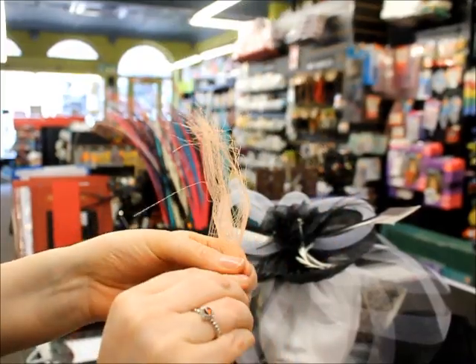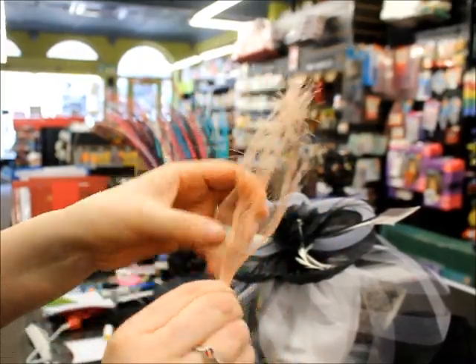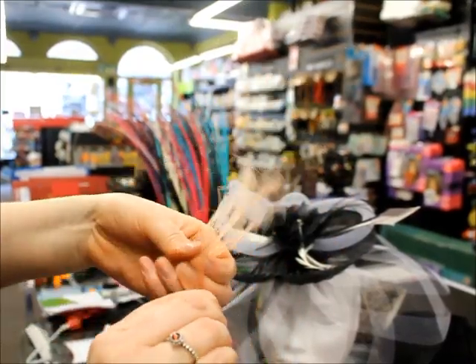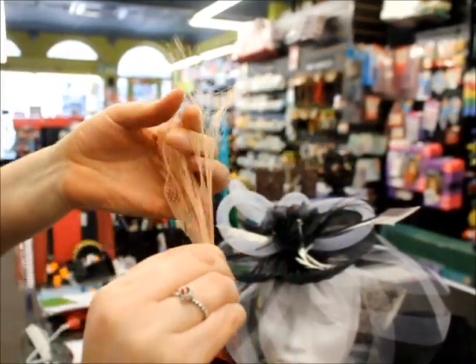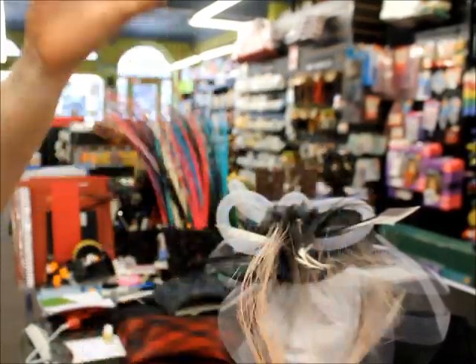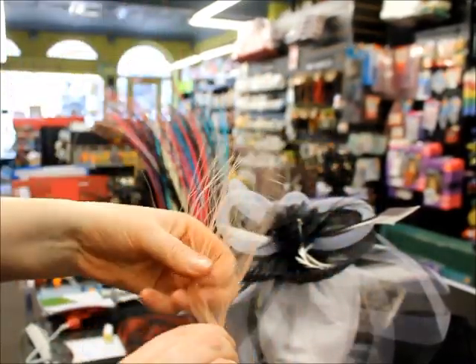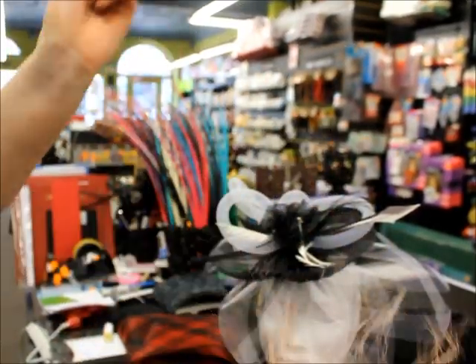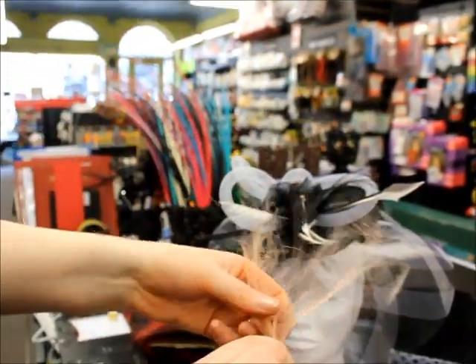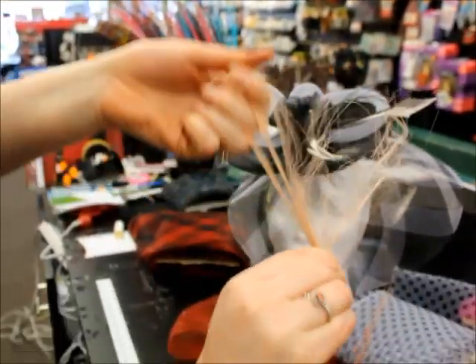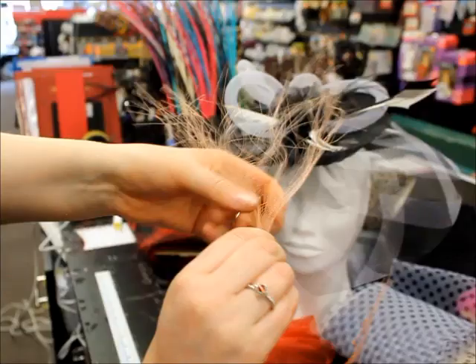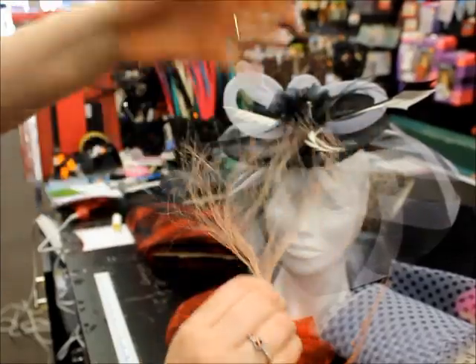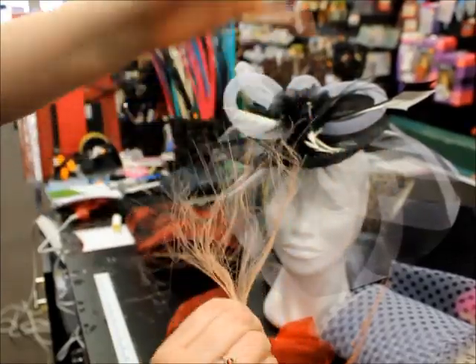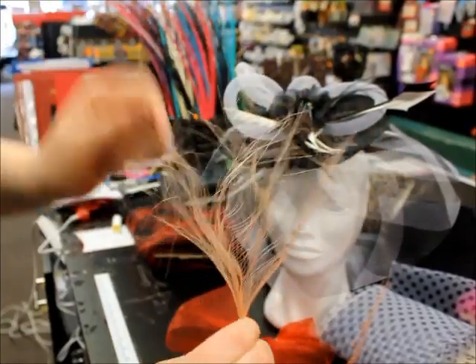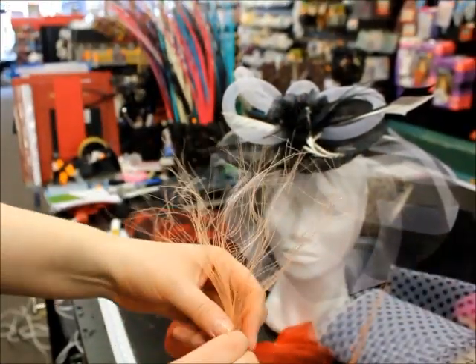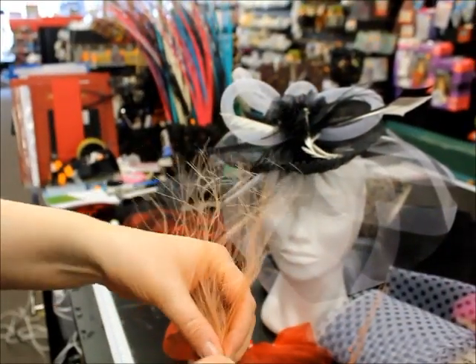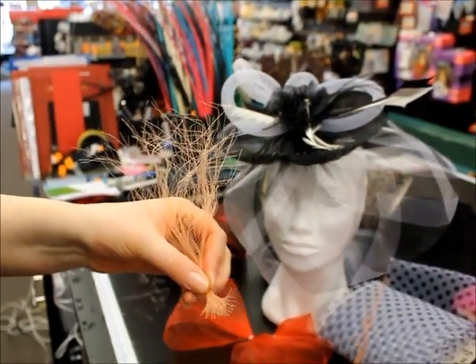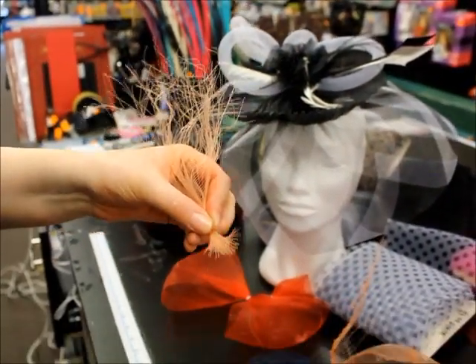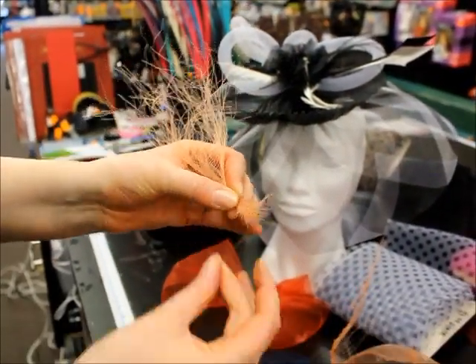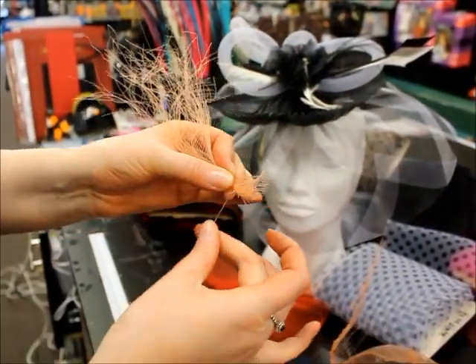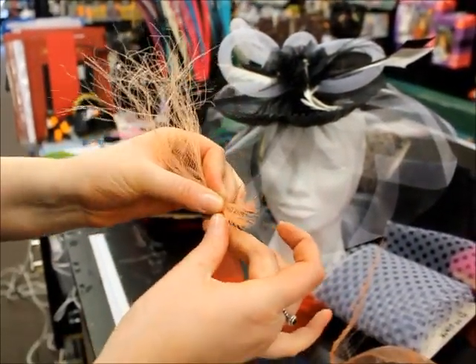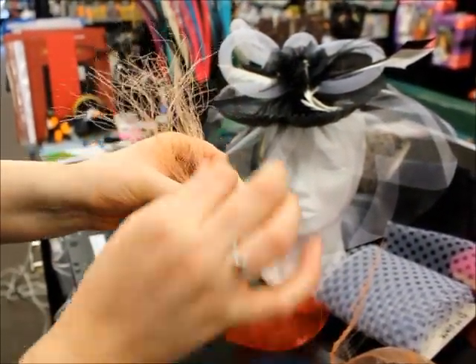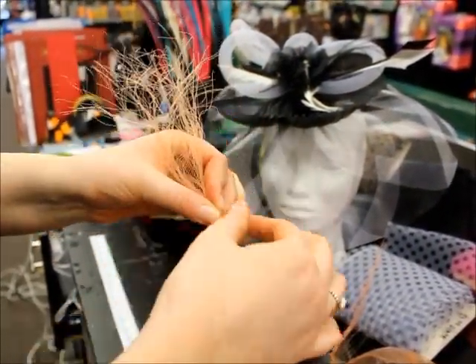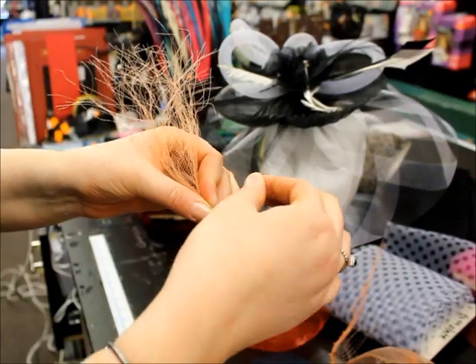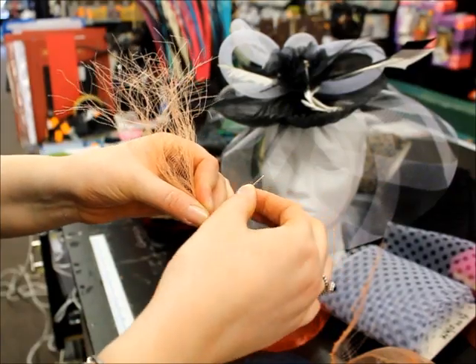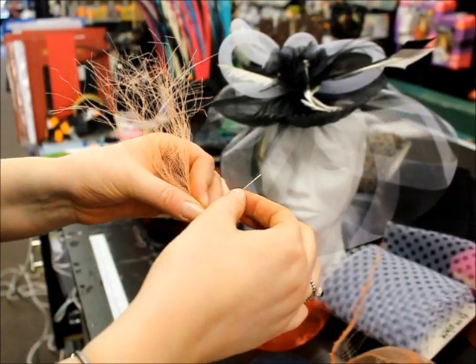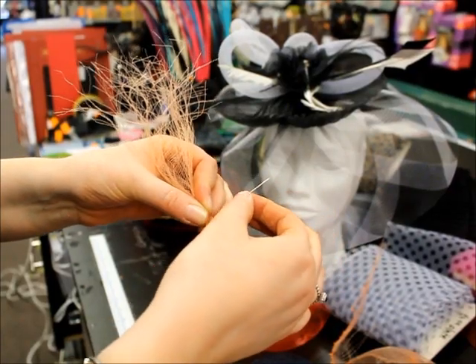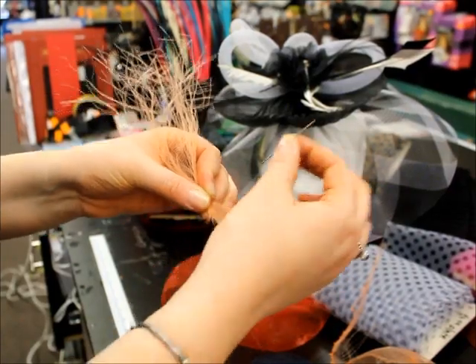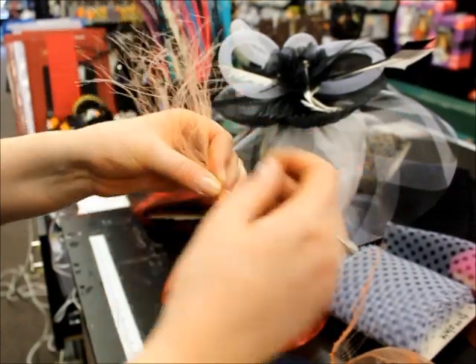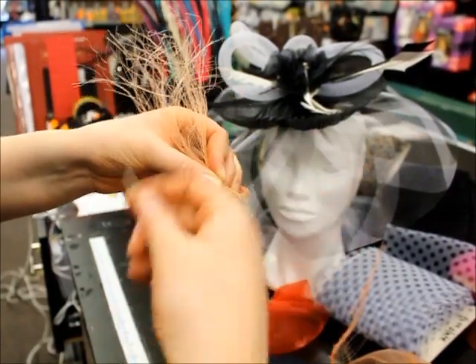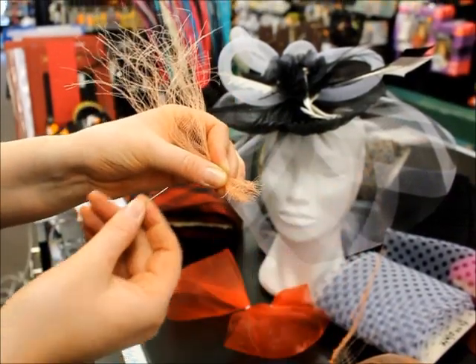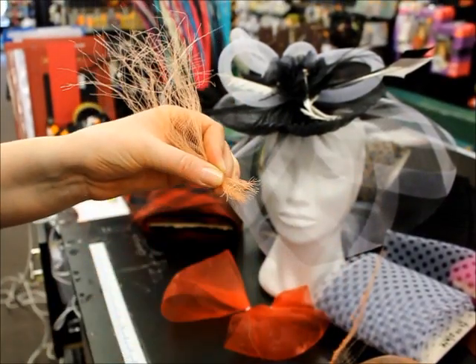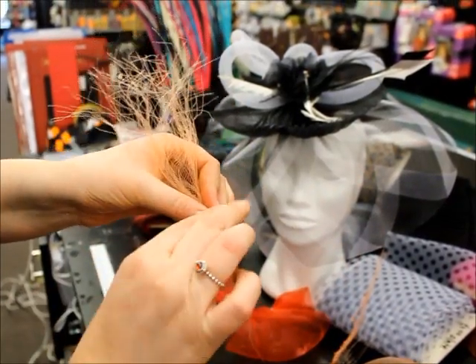Then you get your needle and thread at this point. I'm just going to fray that a bit more so you can see it working. You get your needle and thread, bring your needle through, and you do the same process that I showed you from the very beginning with crinoline, where you'd wrap it round and round and round and secure it back through again.